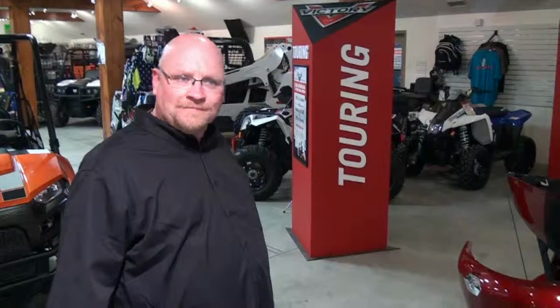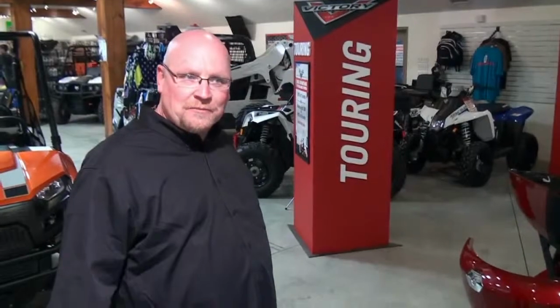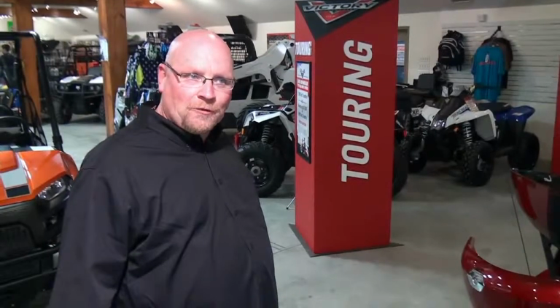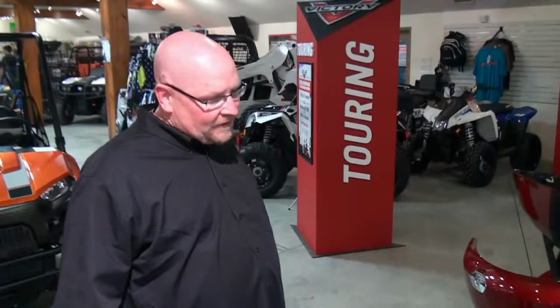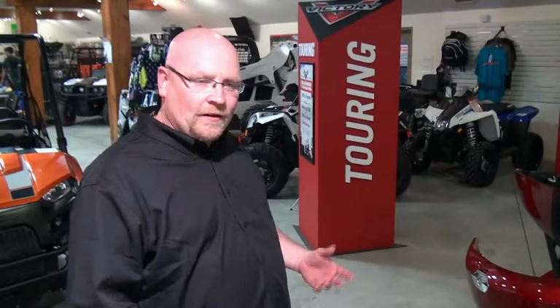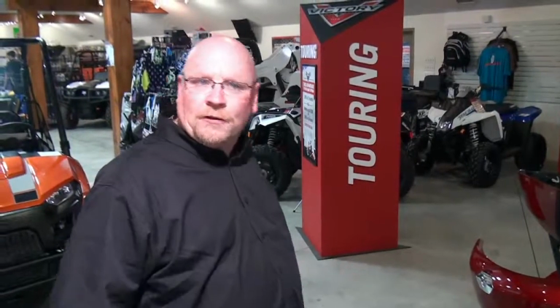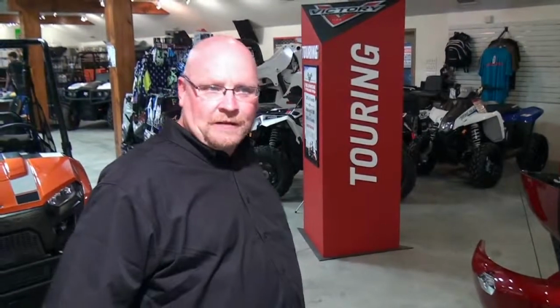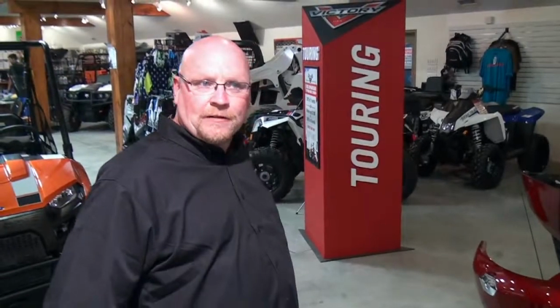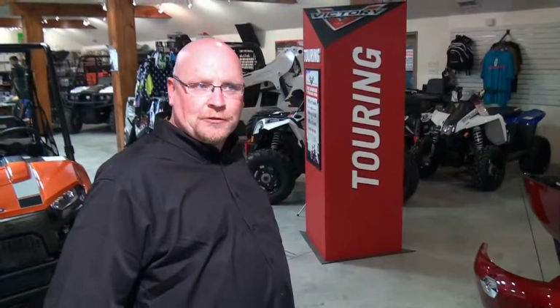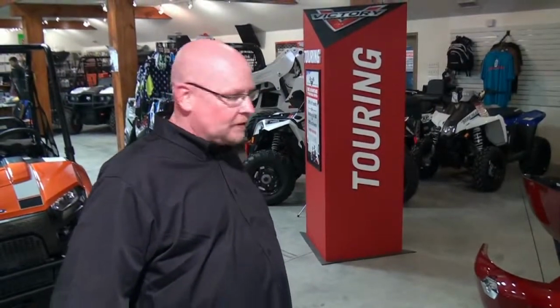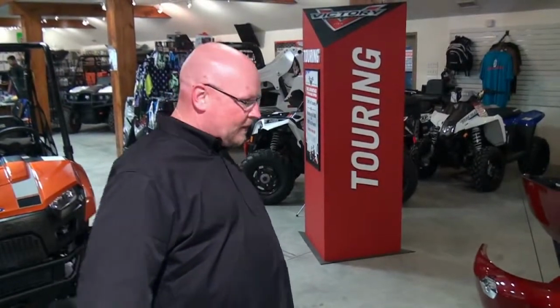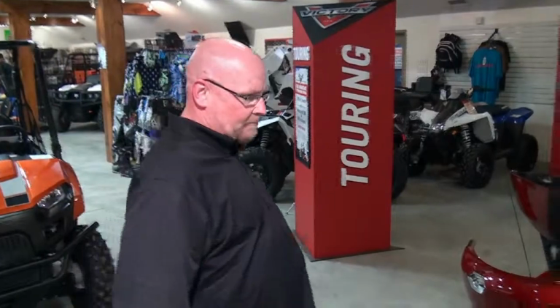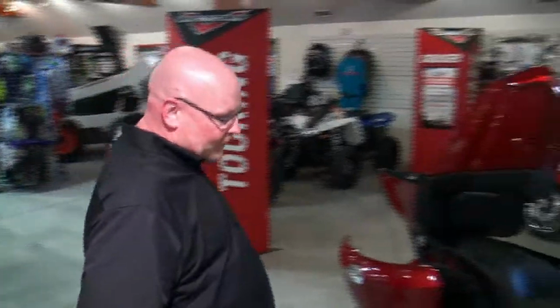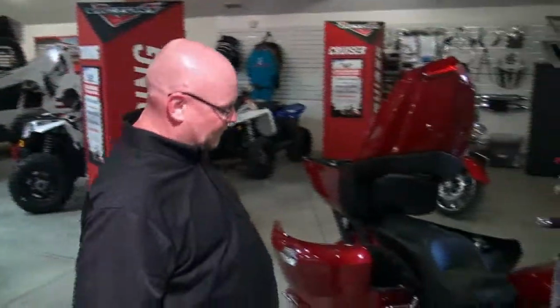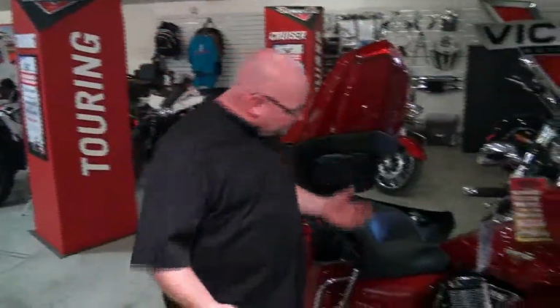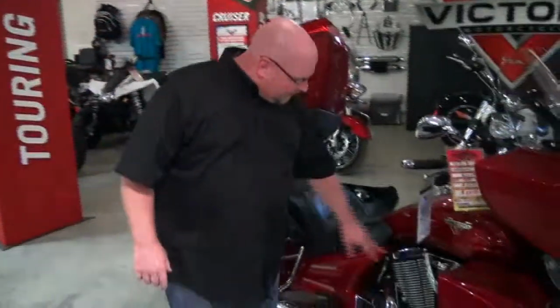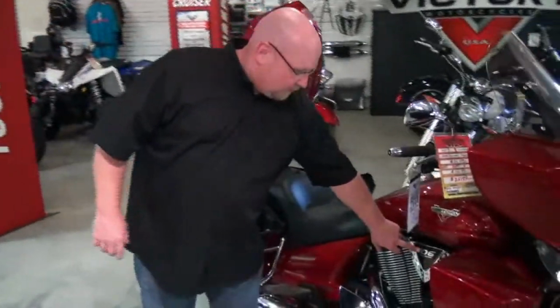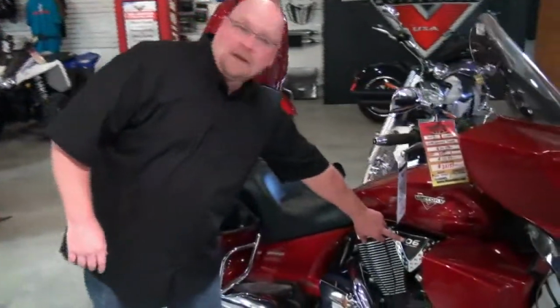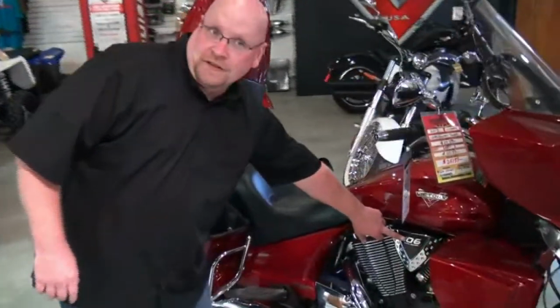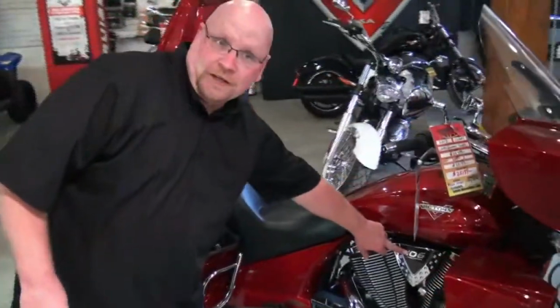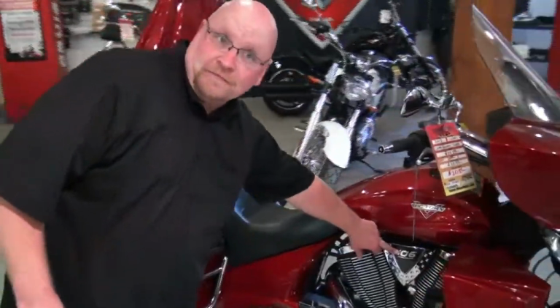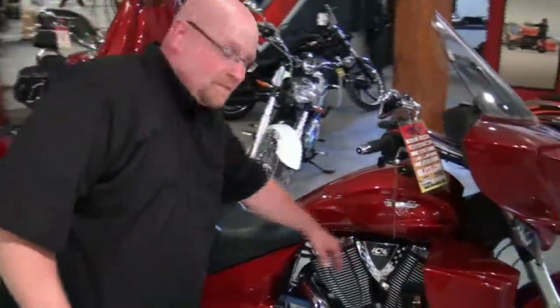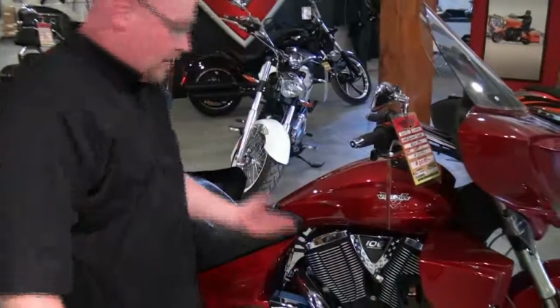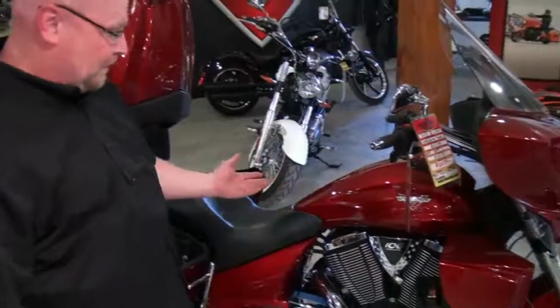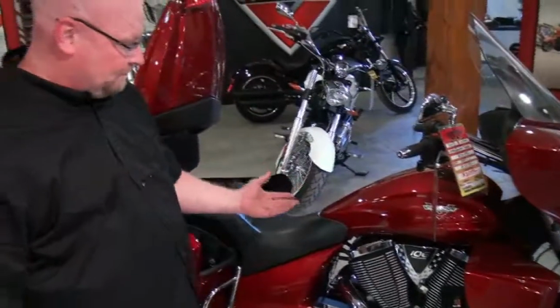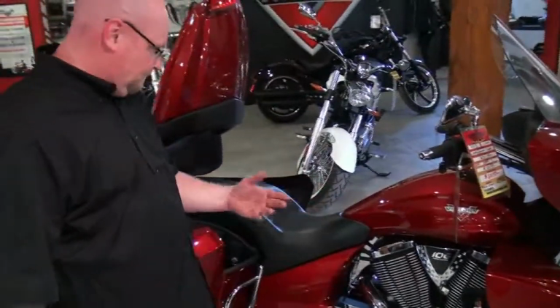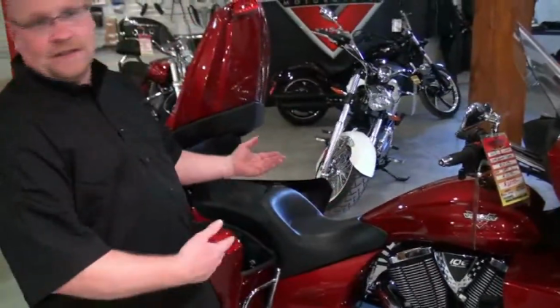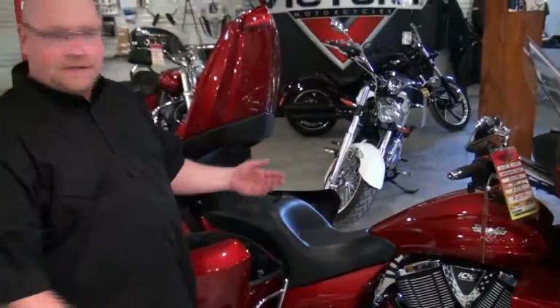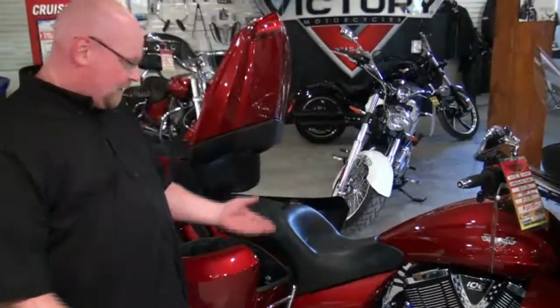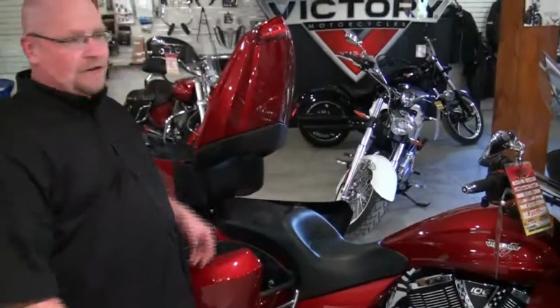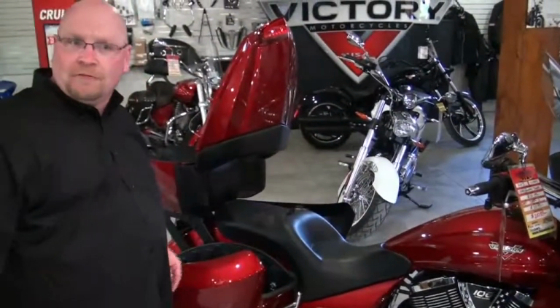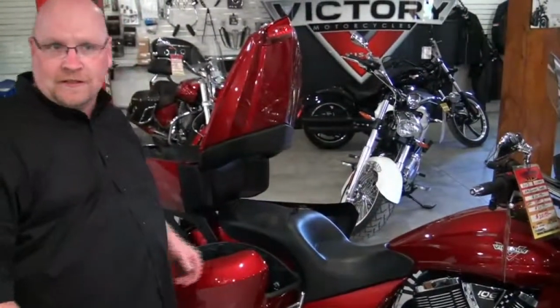I'm Jamie at Tomboy's. Today I'm going to talk about the 2013 Victory Cross Country Tour. First of all, I want to talk about Victory's 106 cubic inch engine. A lot of people ask me what's that in cc's — it's 1731 cc's.